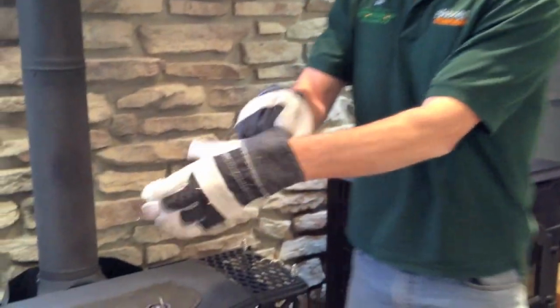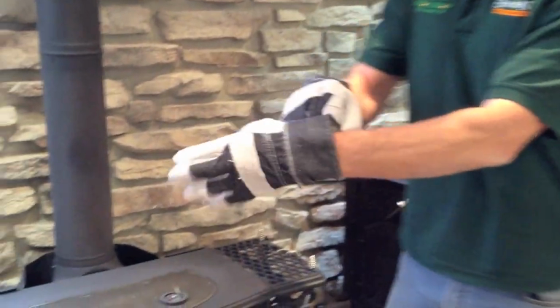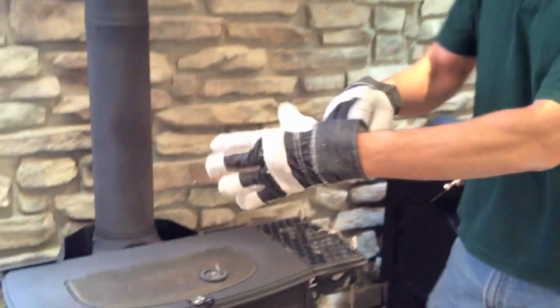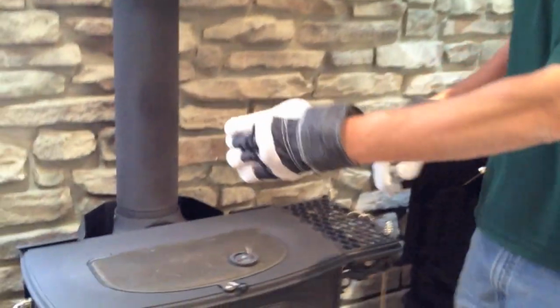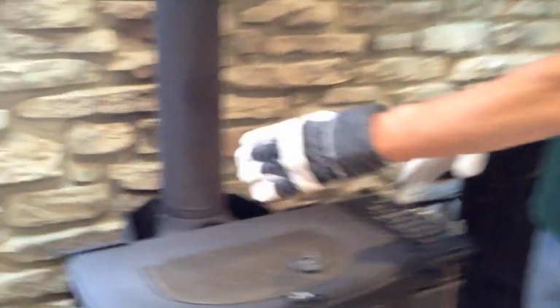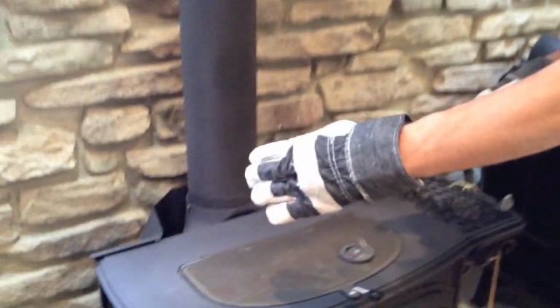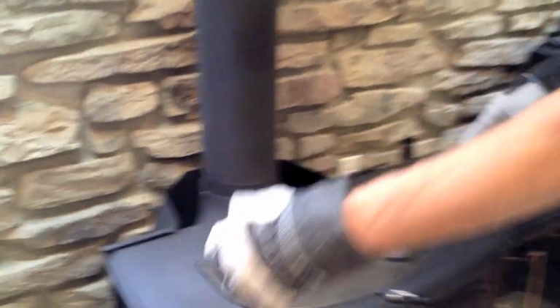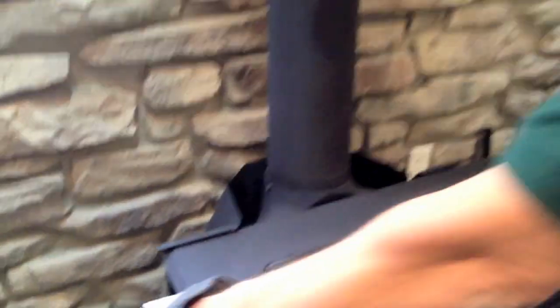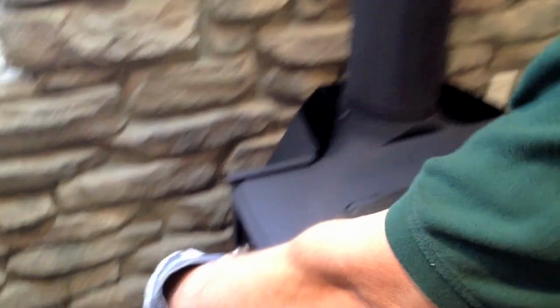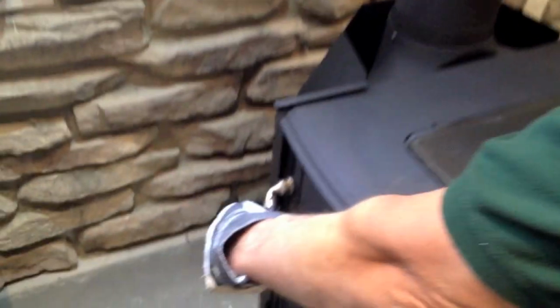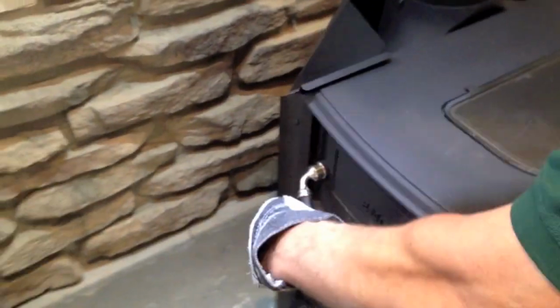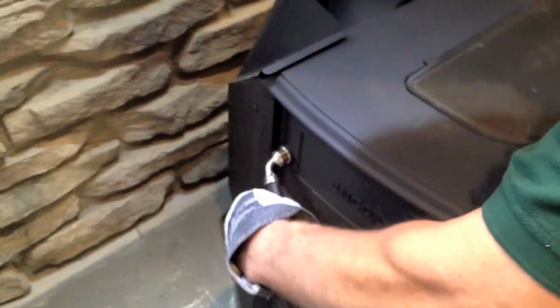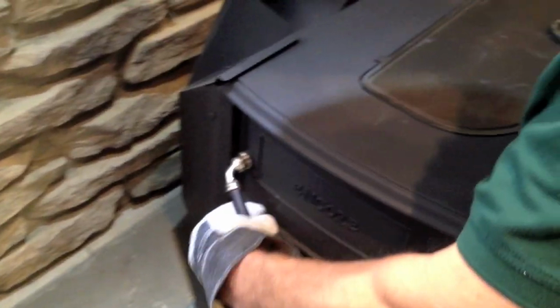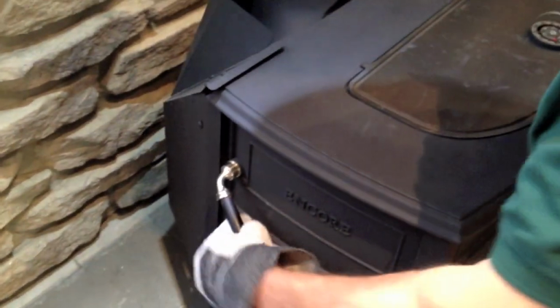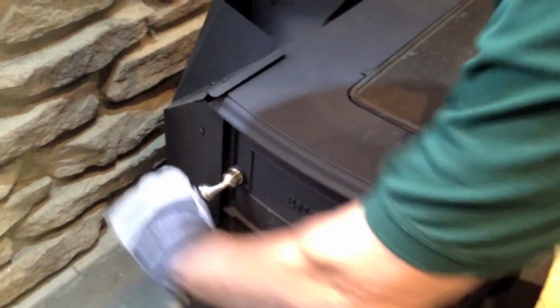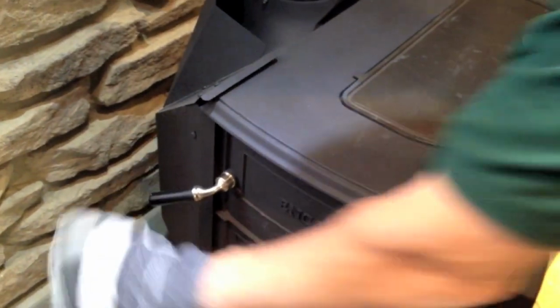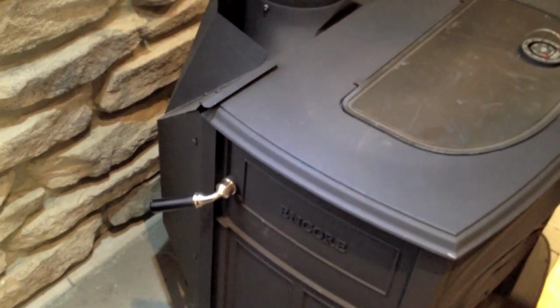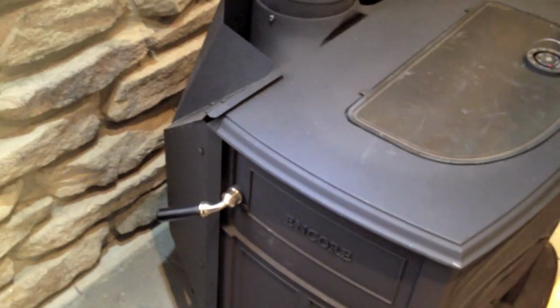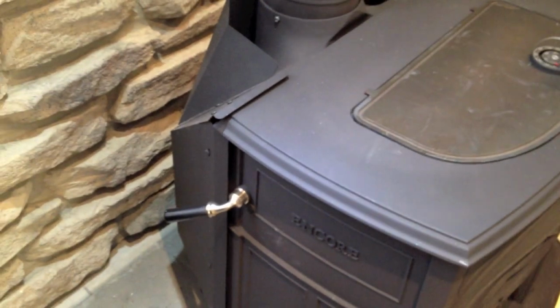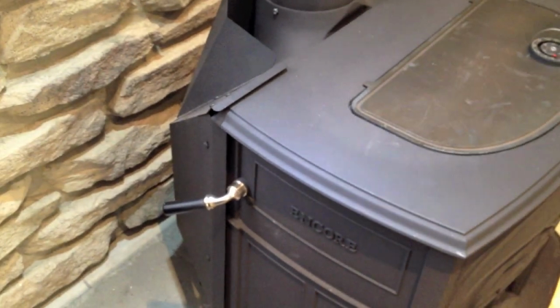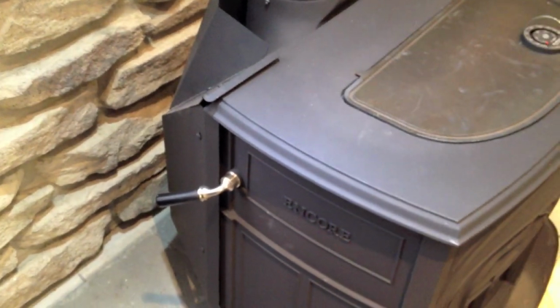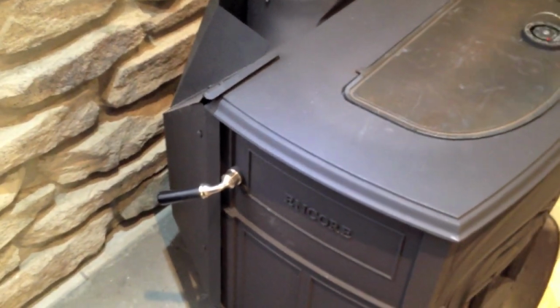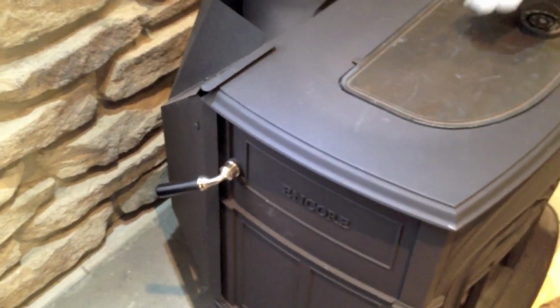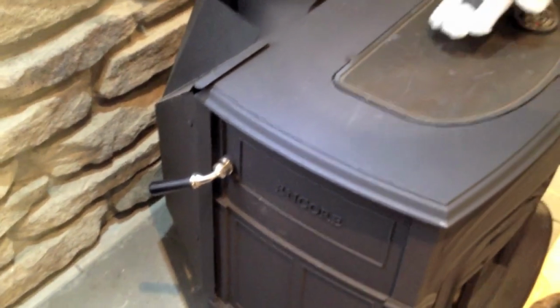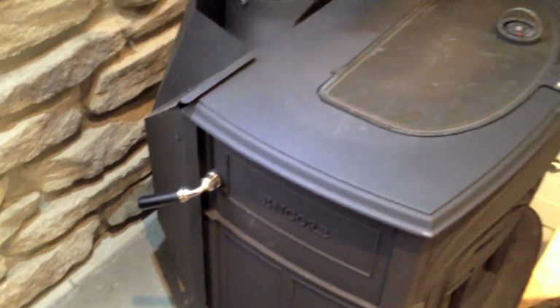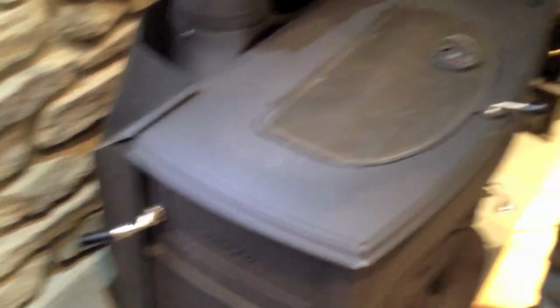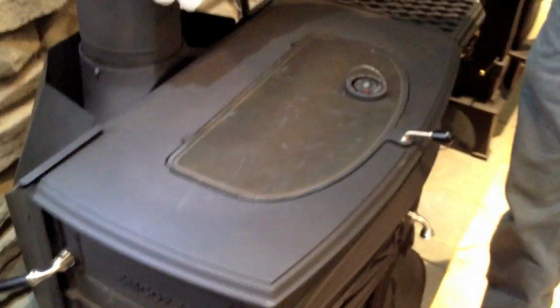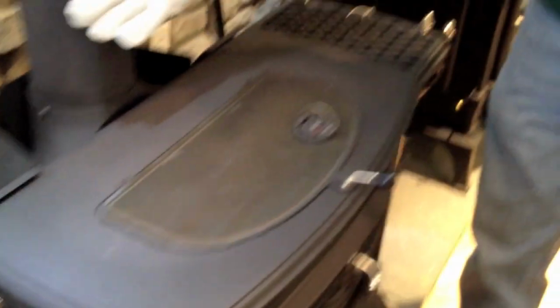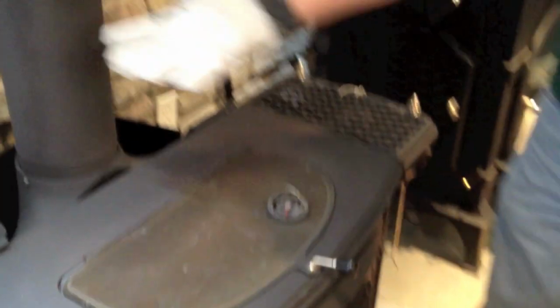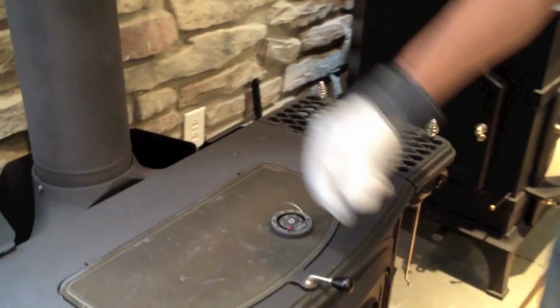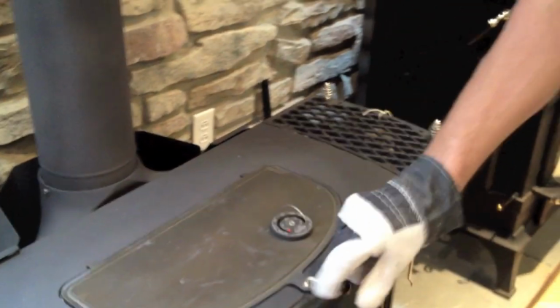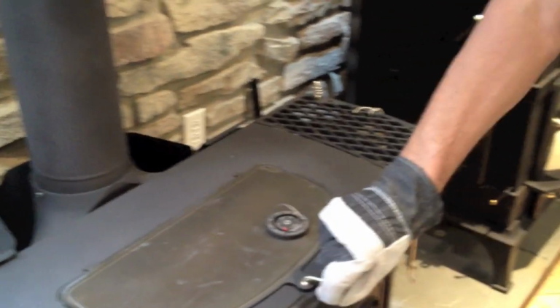On this stove there's a side damper. You want to make sure it's open first. The damping position is back. That just opened up an internal damper so the smoke clears out.